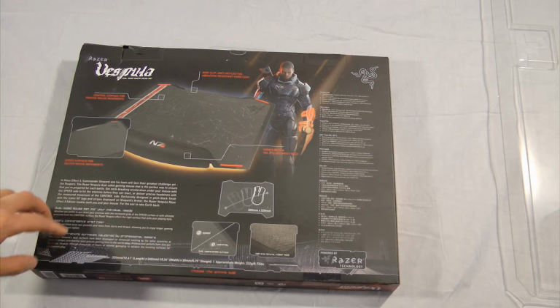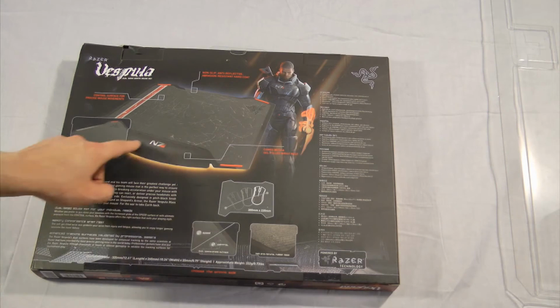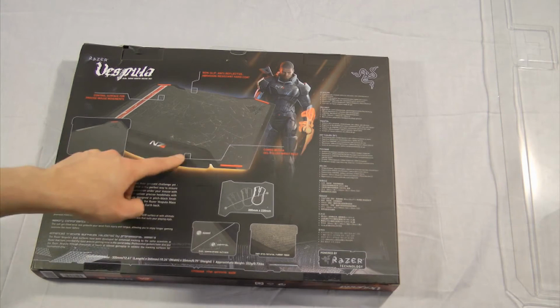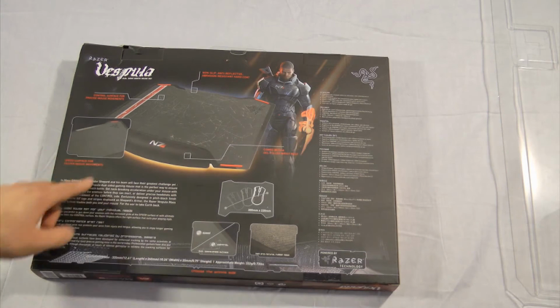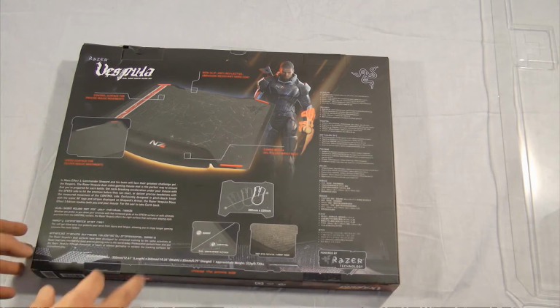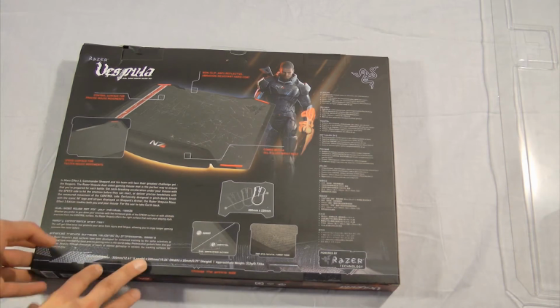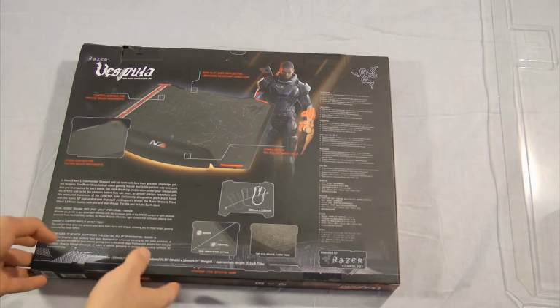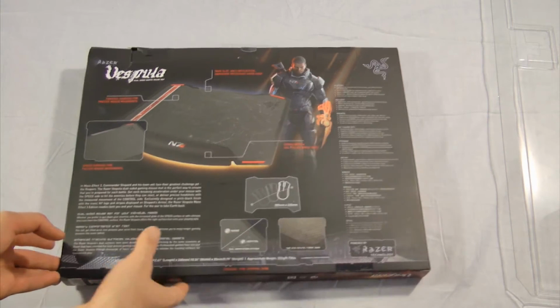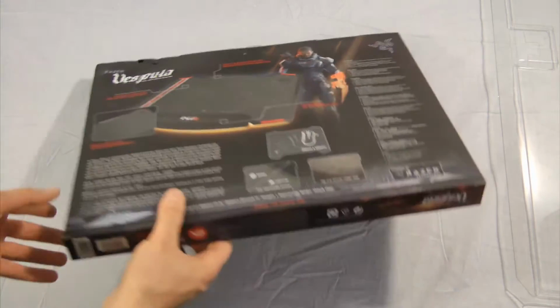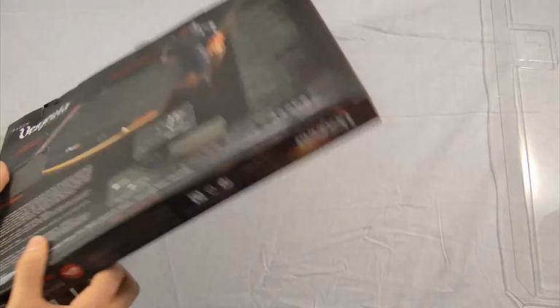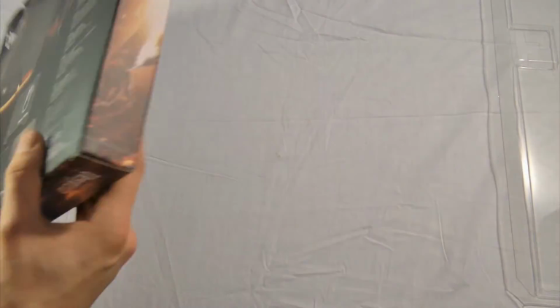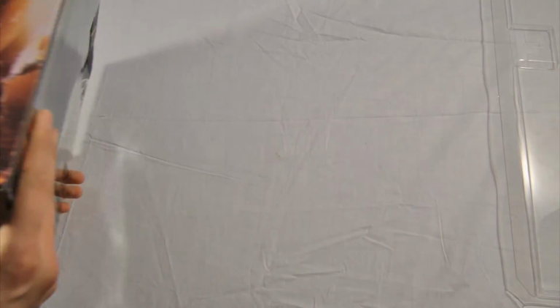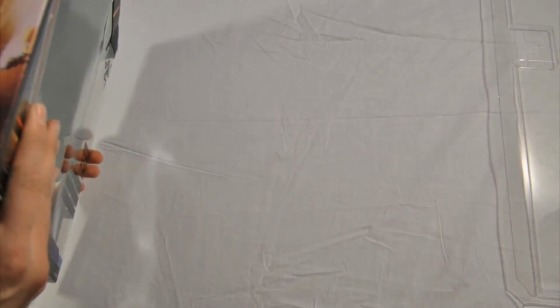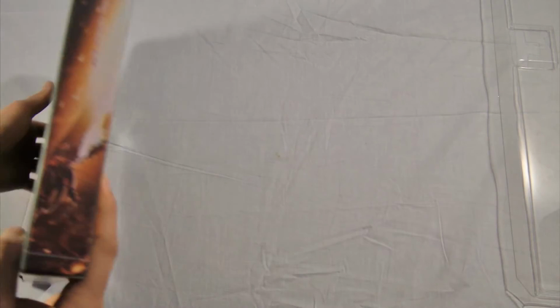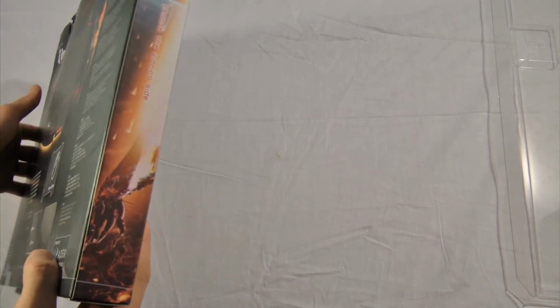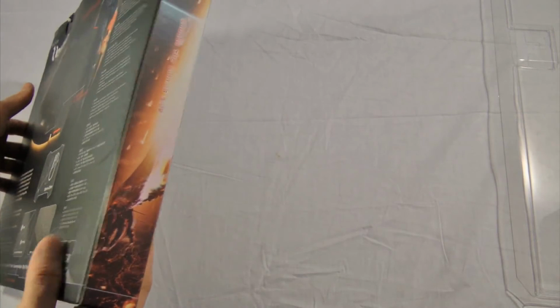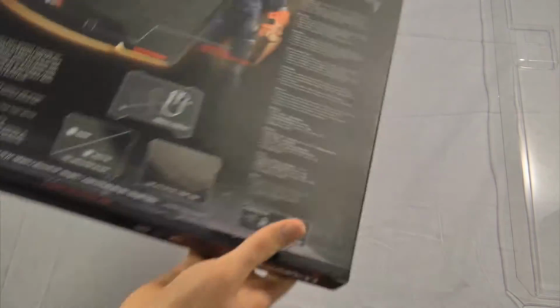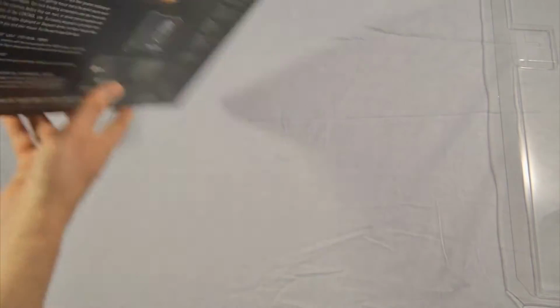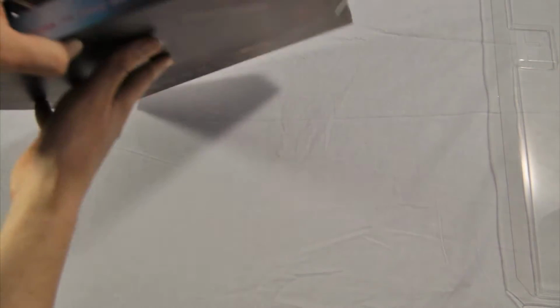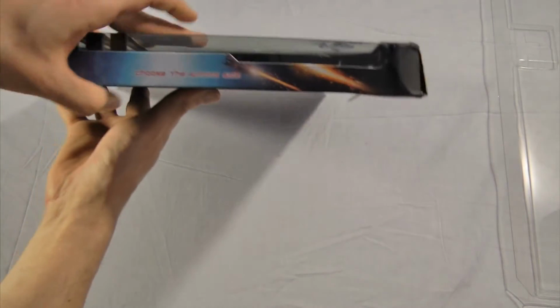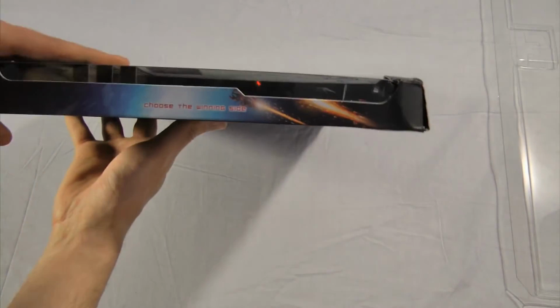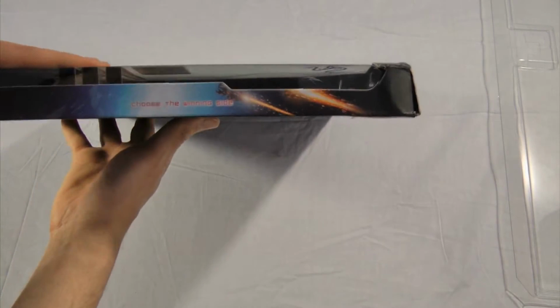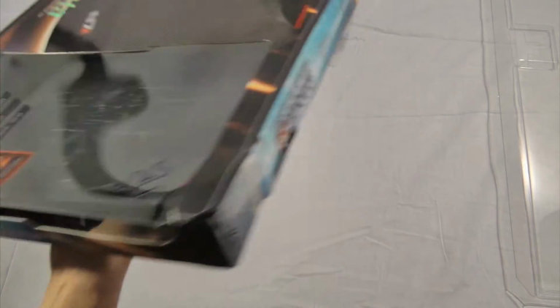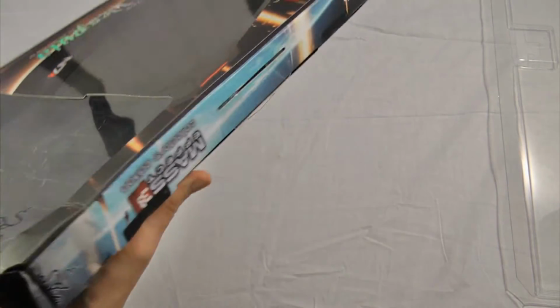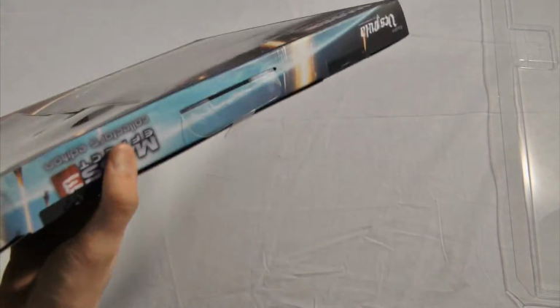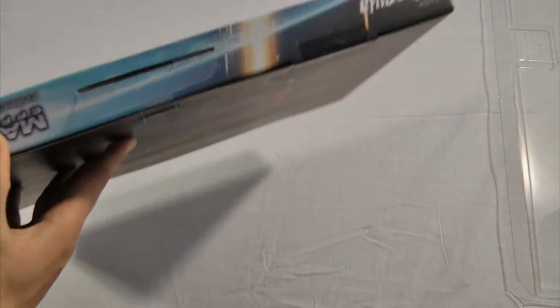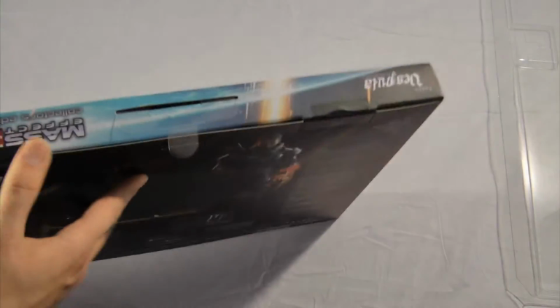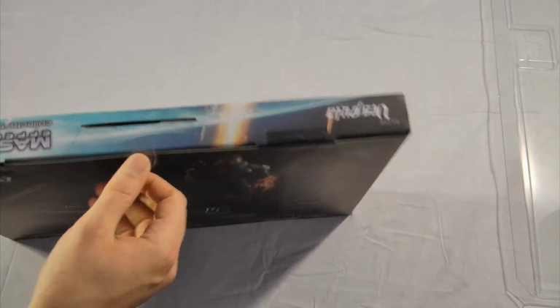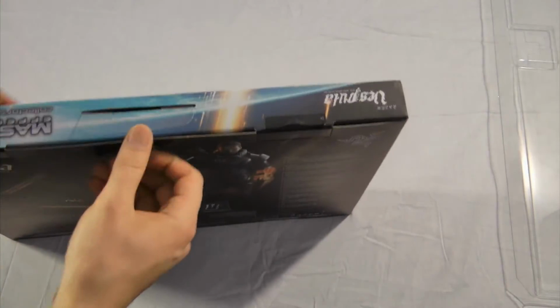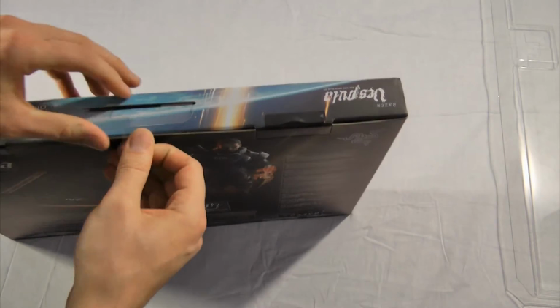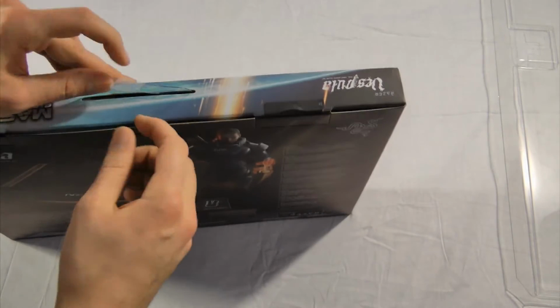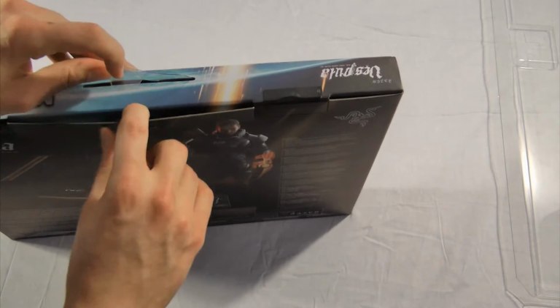It has a nice pad on it and shows you an image of it. There's more artwork on the sides. Let's get this thing open.